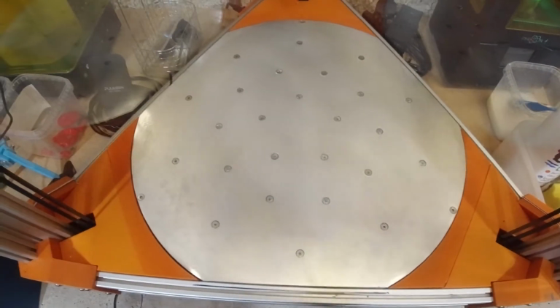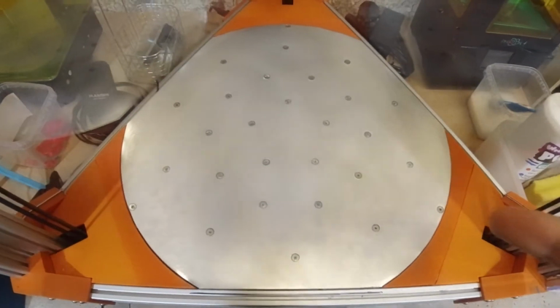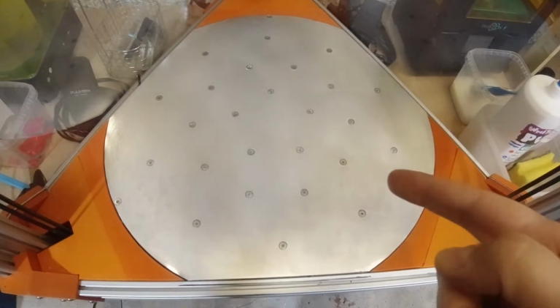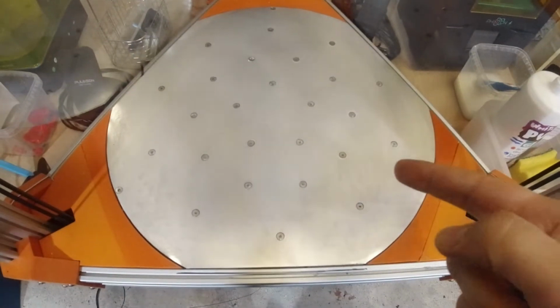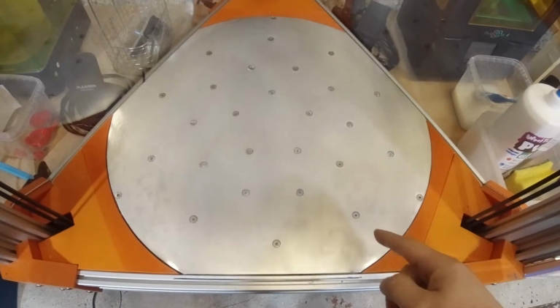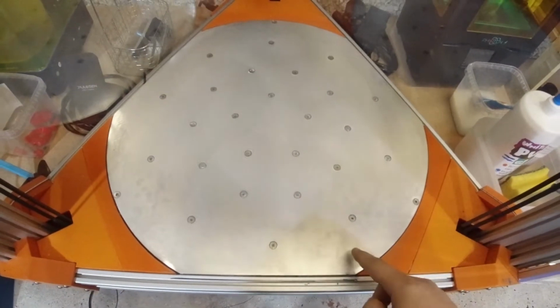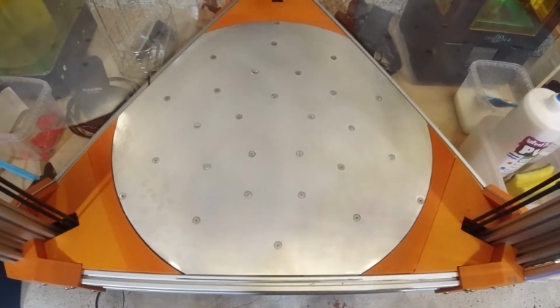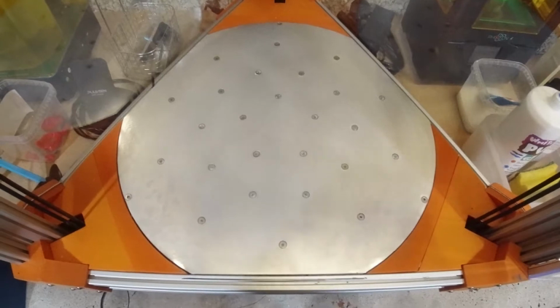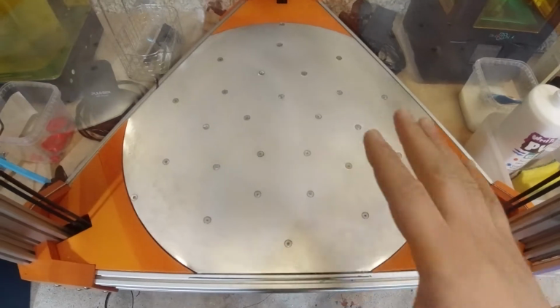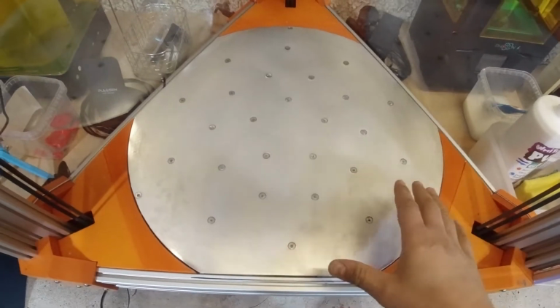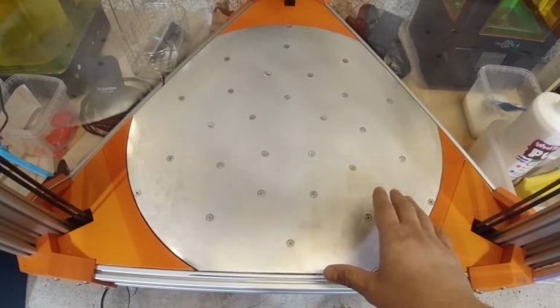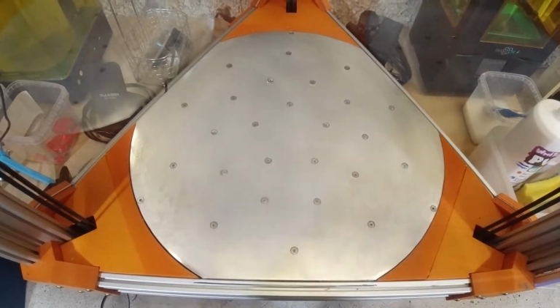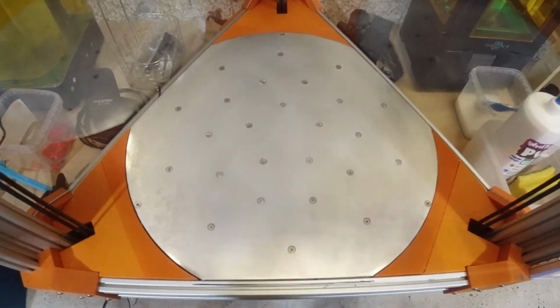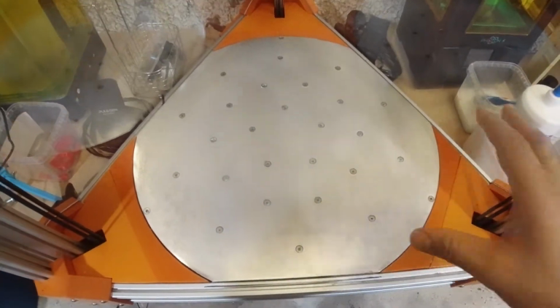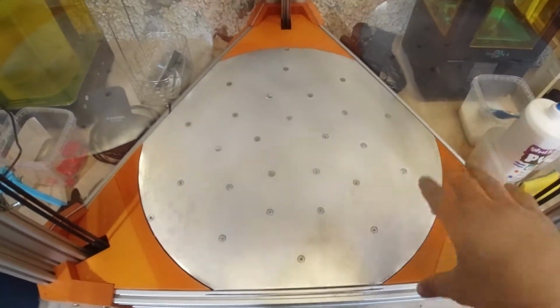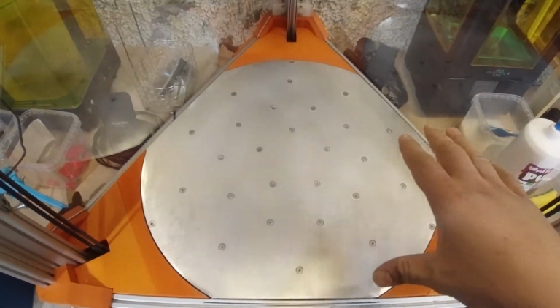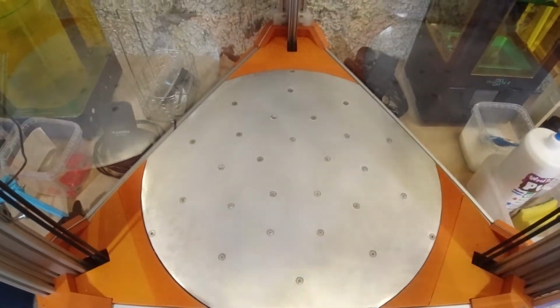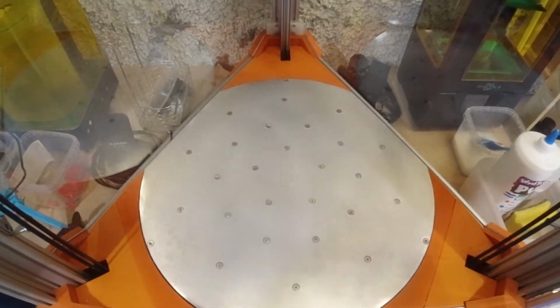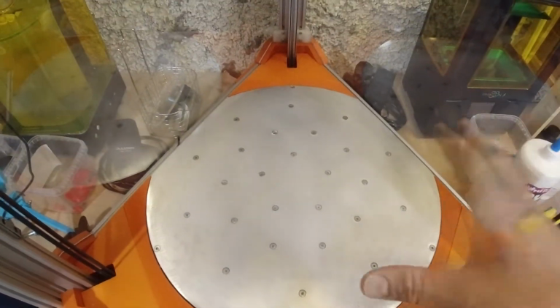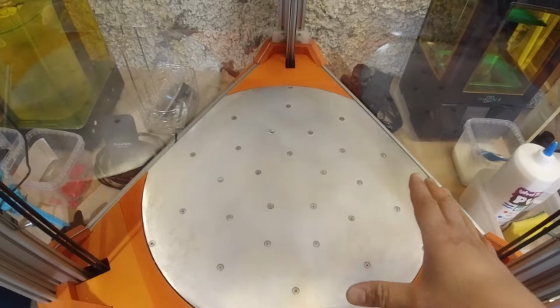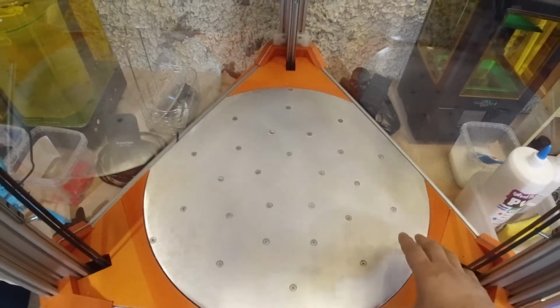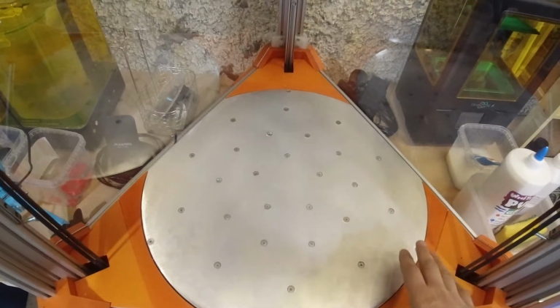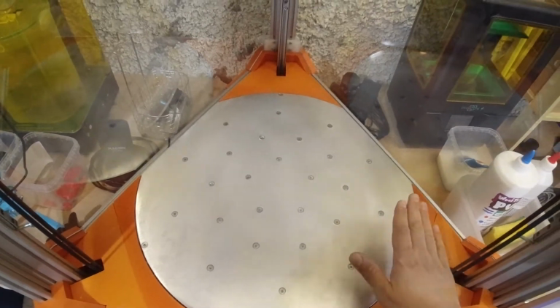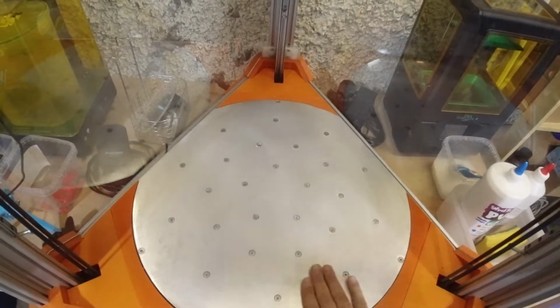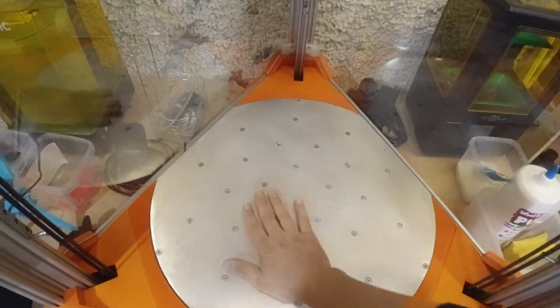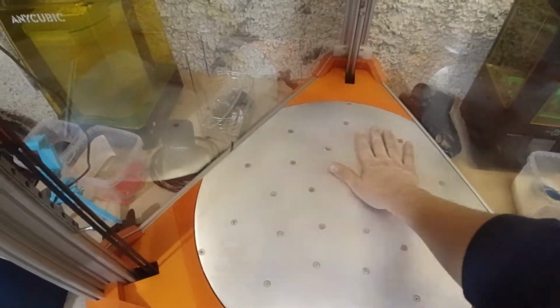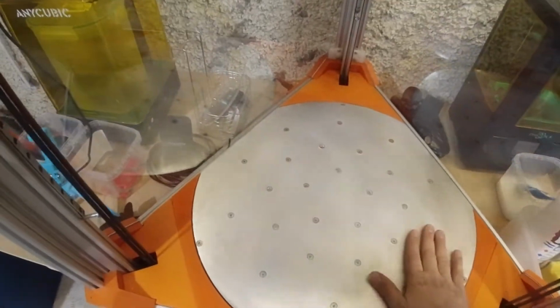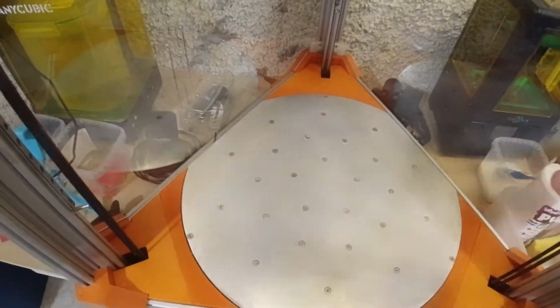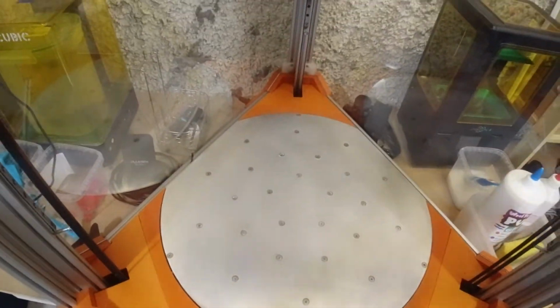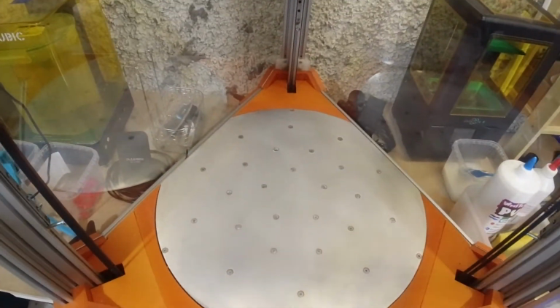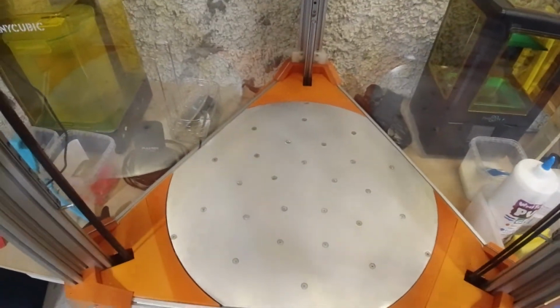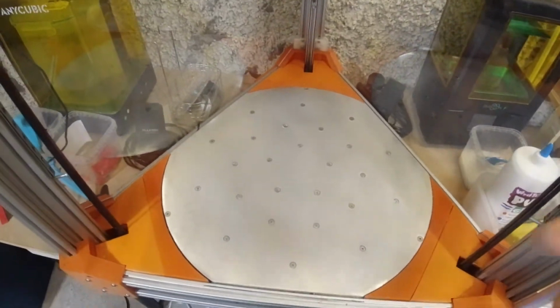So this is how my build plate looks now. All the details about how I did it, about the magnets I'm using, I will tell you now.